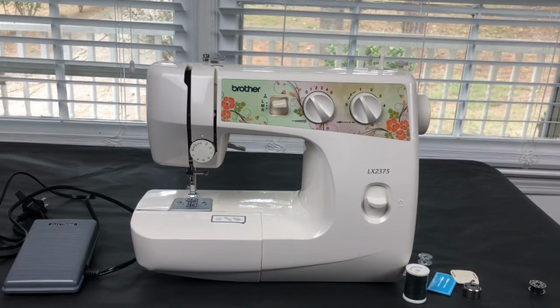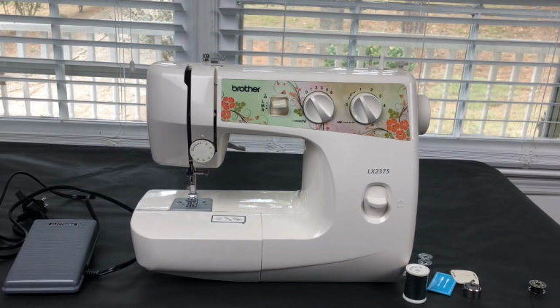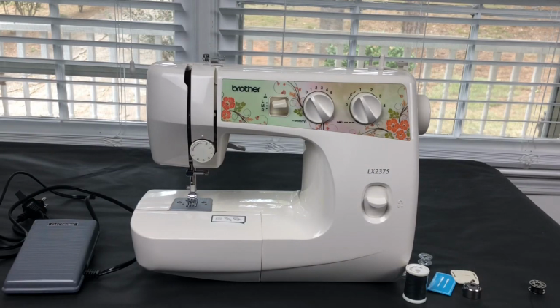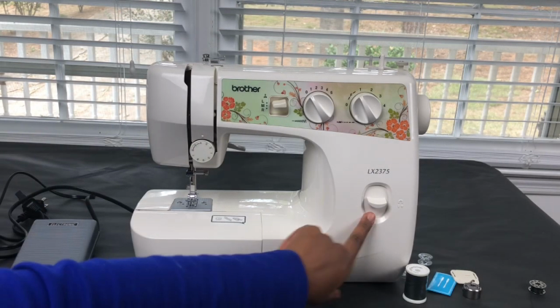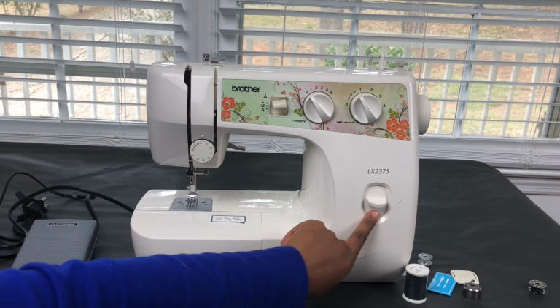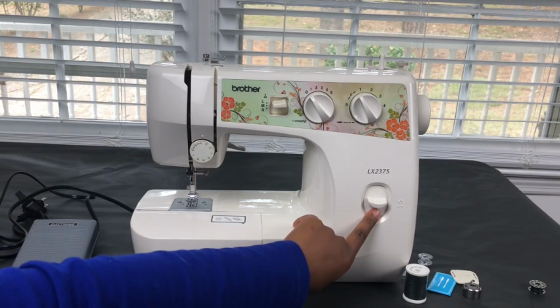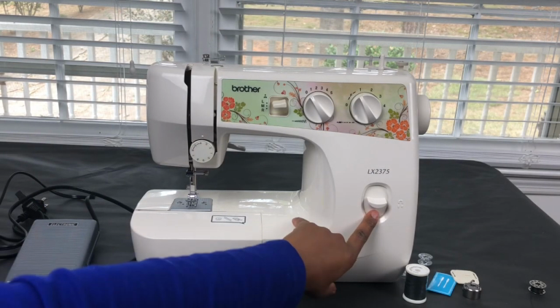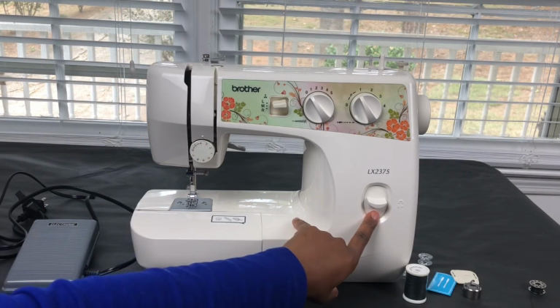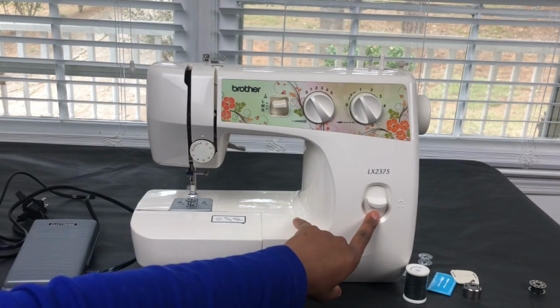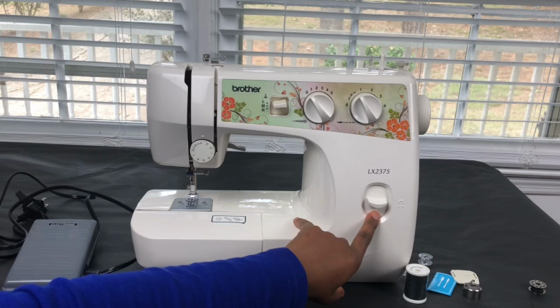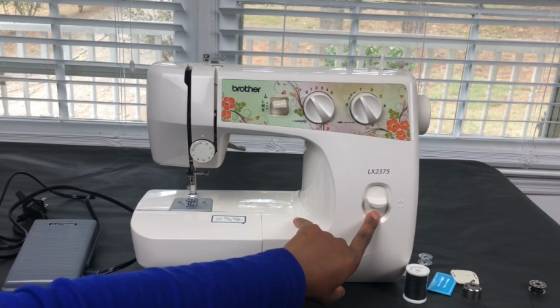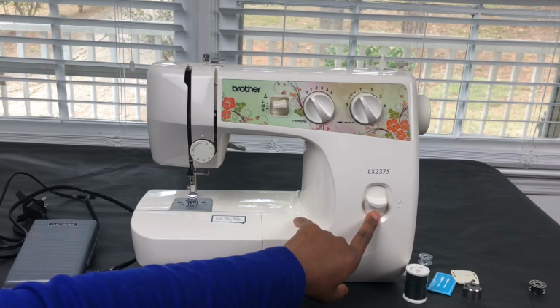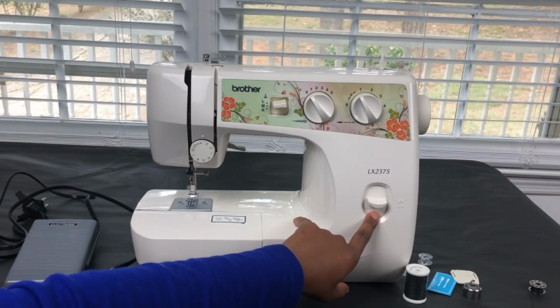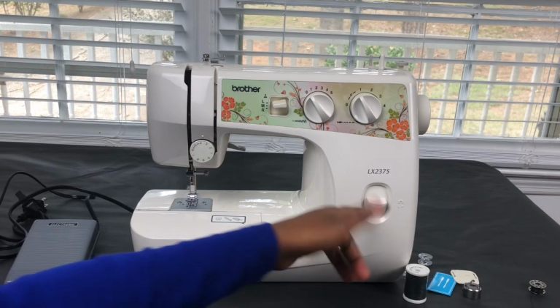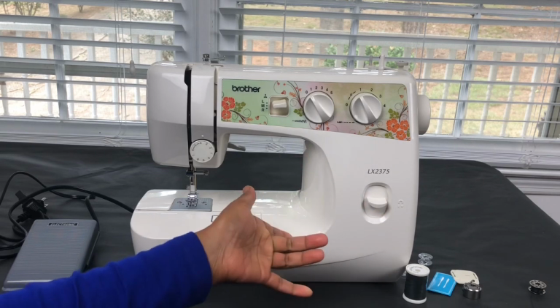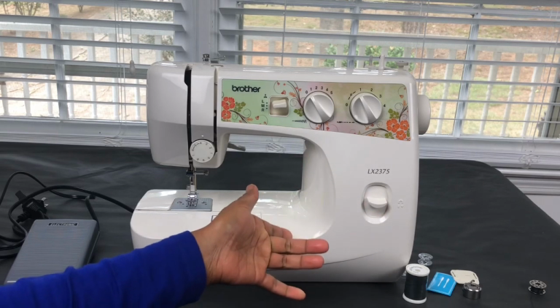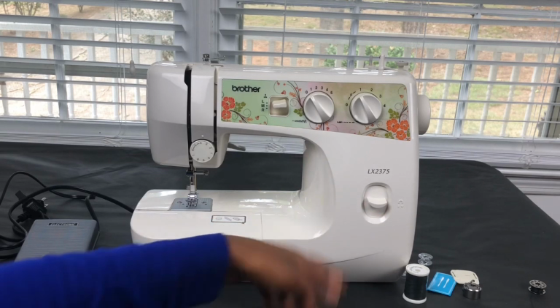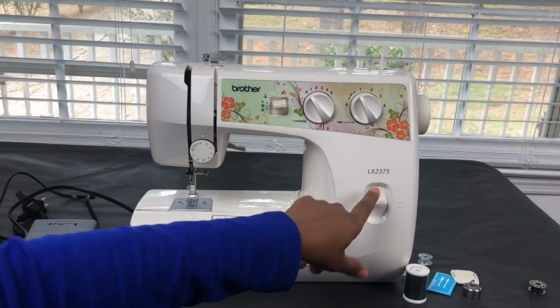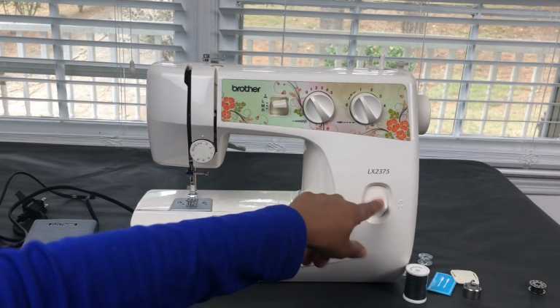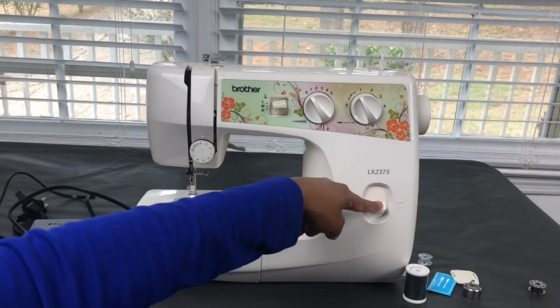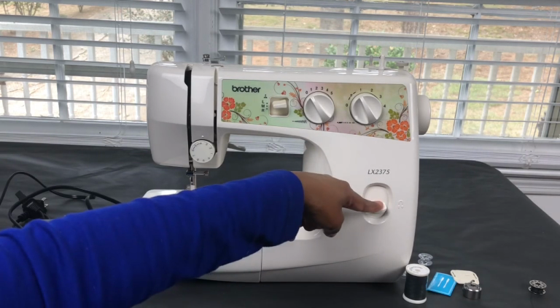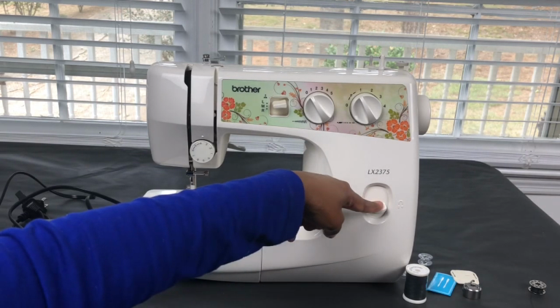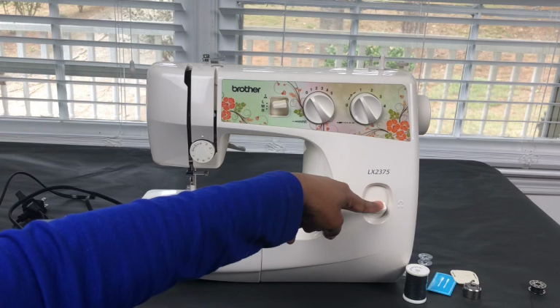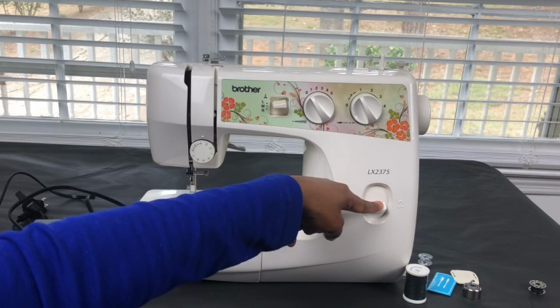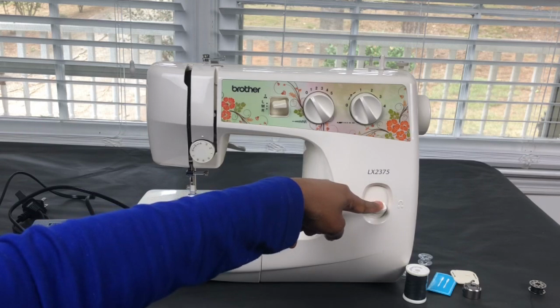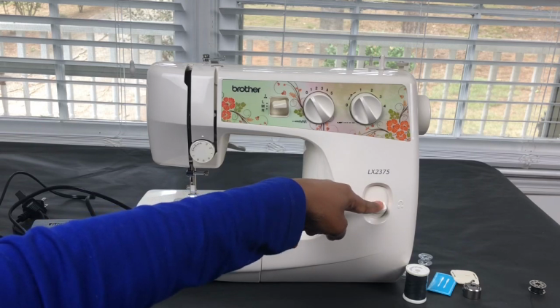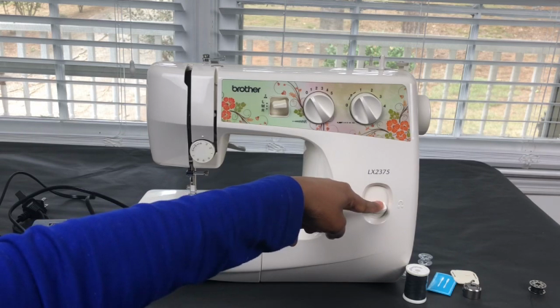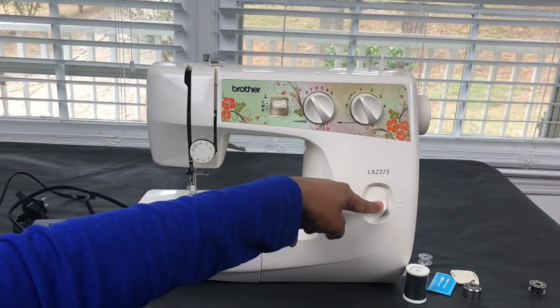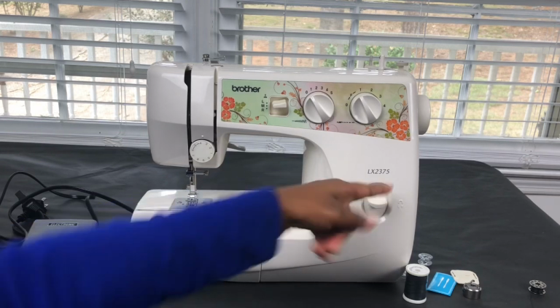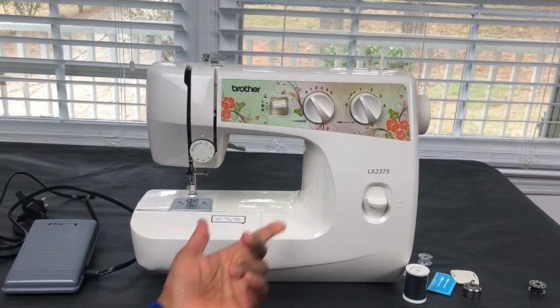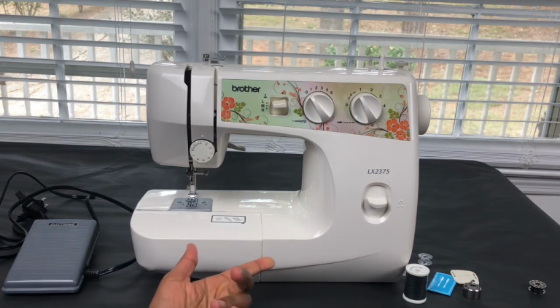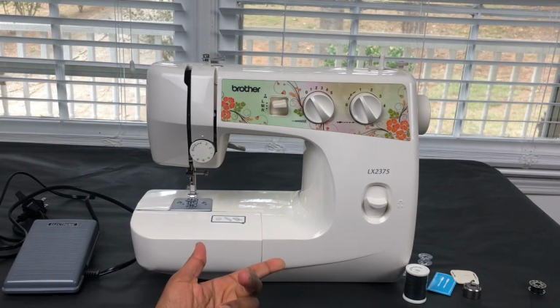Let's look at the machine itself. This is the reverse stitch button — so when I want to go backwards with my stitching, I just press this down. I hold this down as well as push the foot pedal at the same time, and the reverse stitch will work.